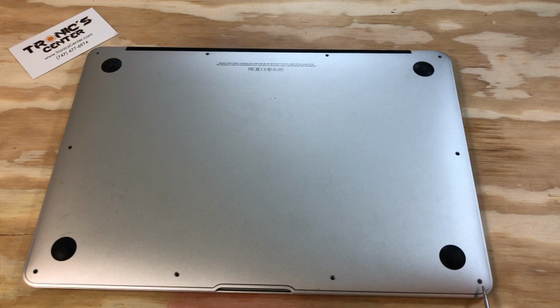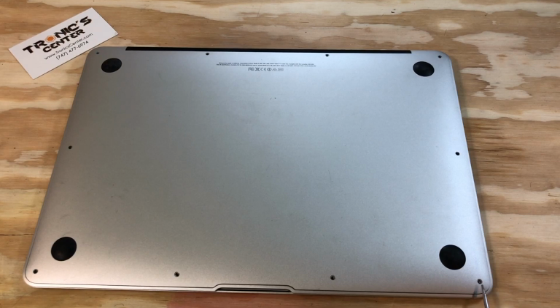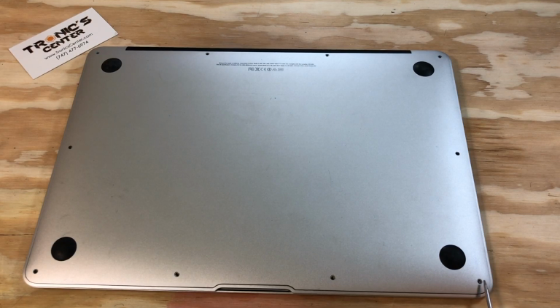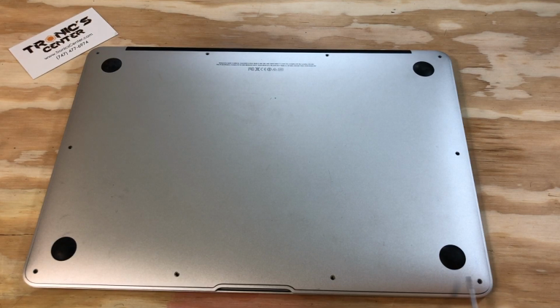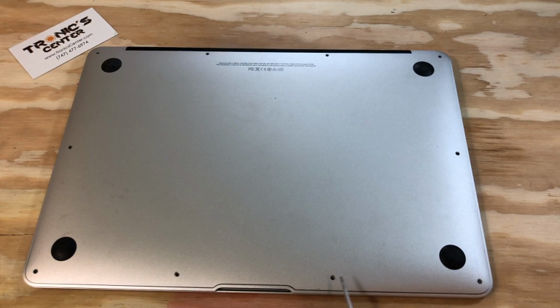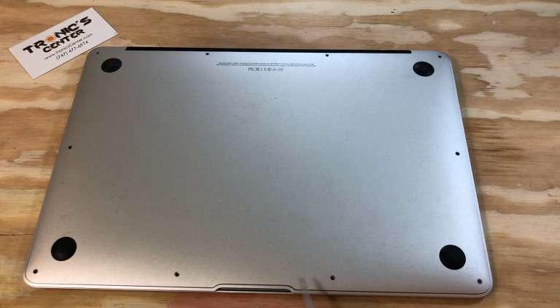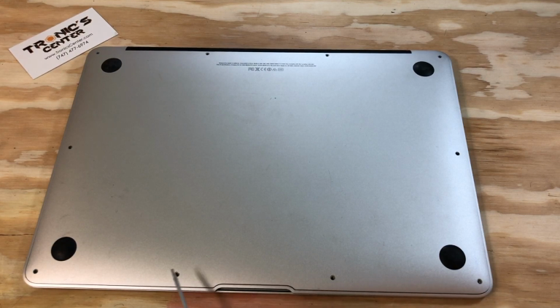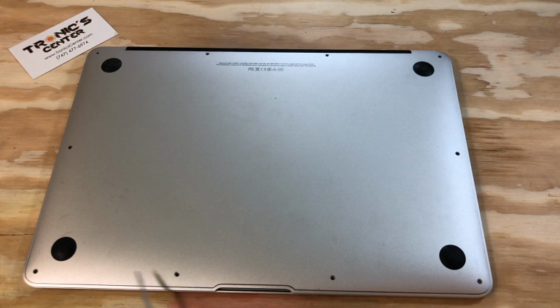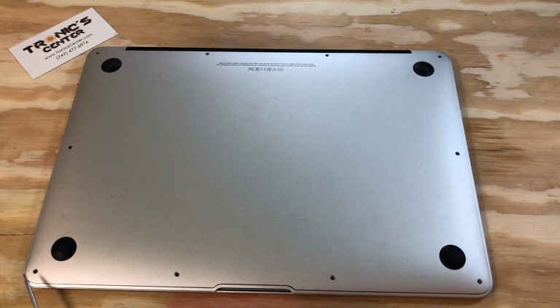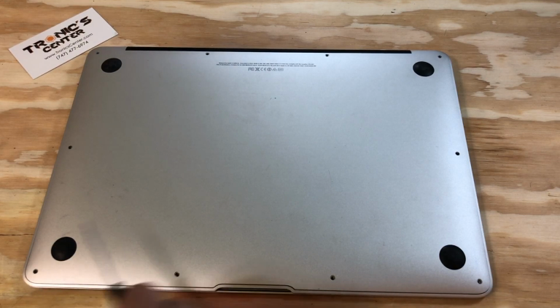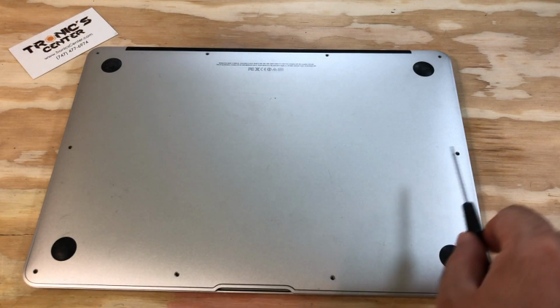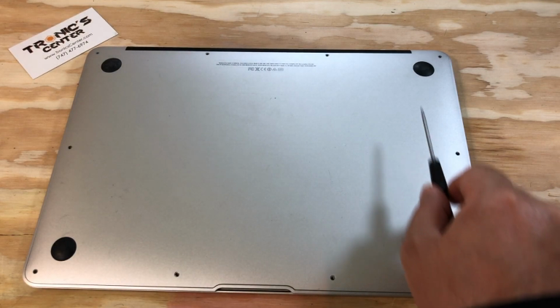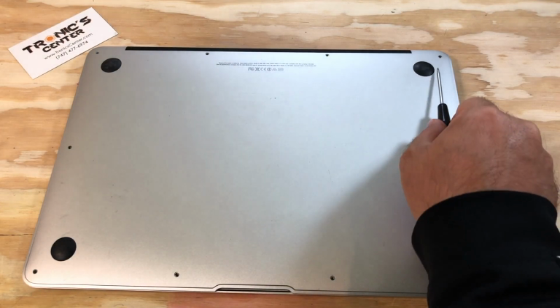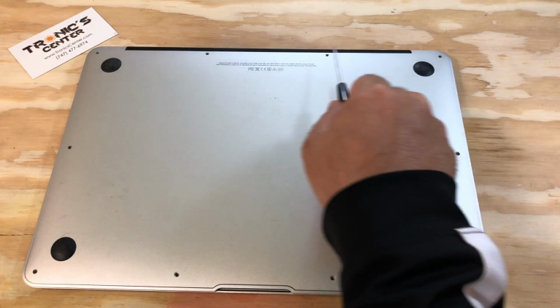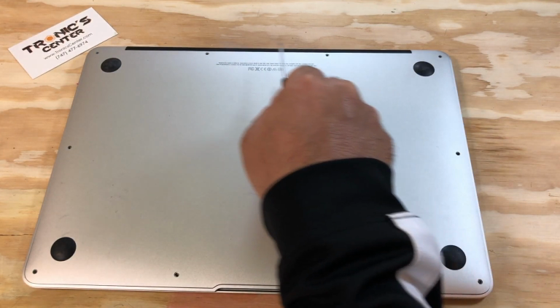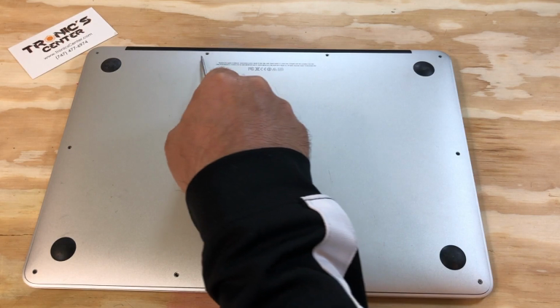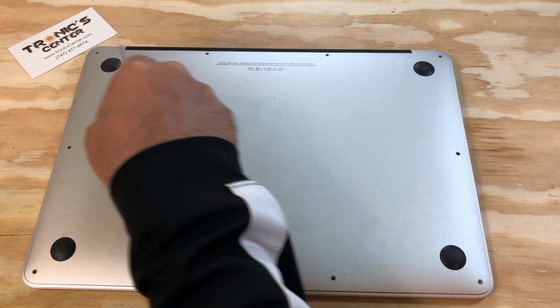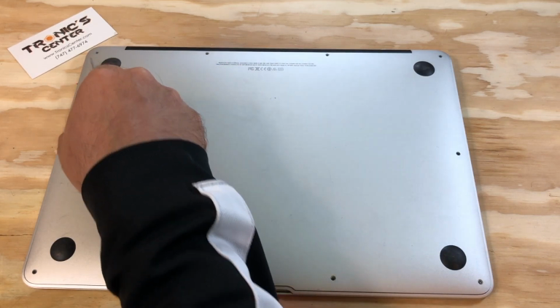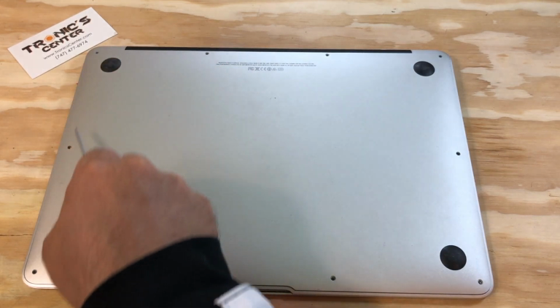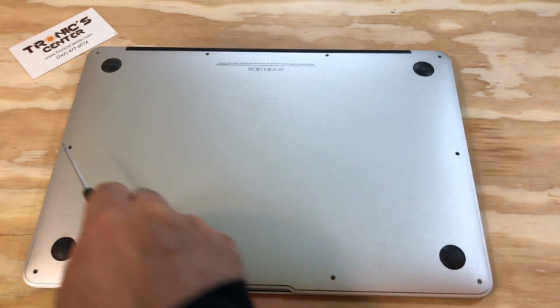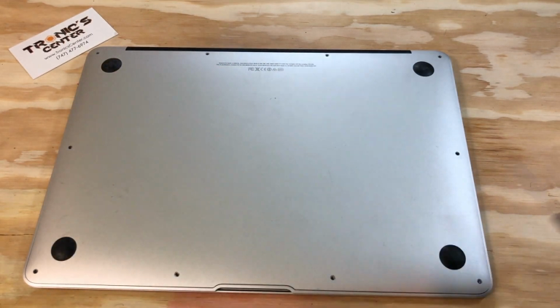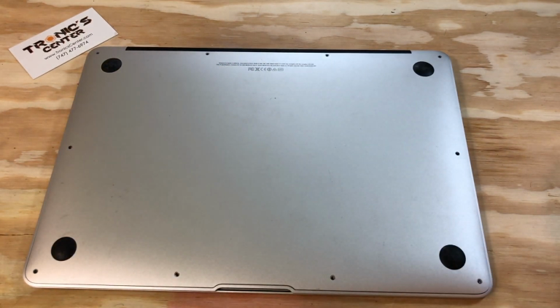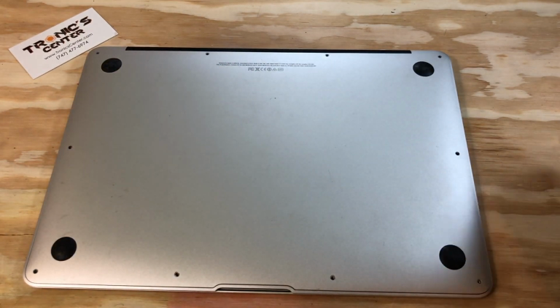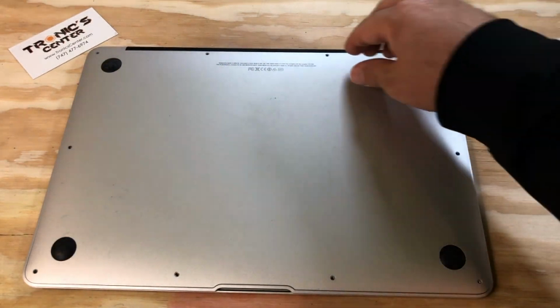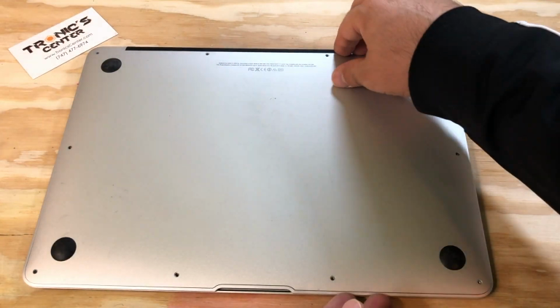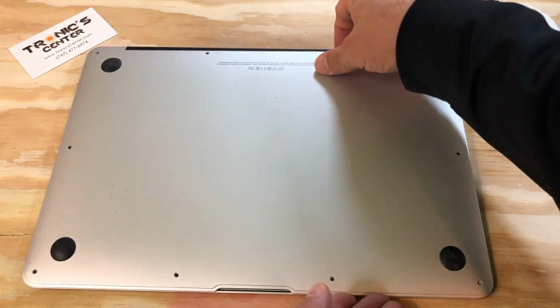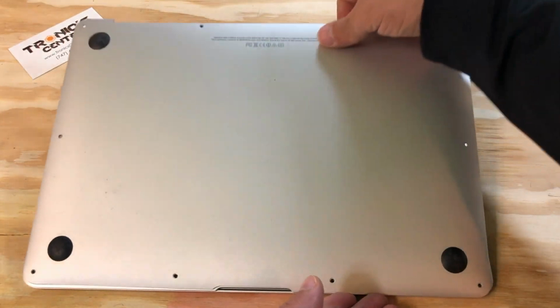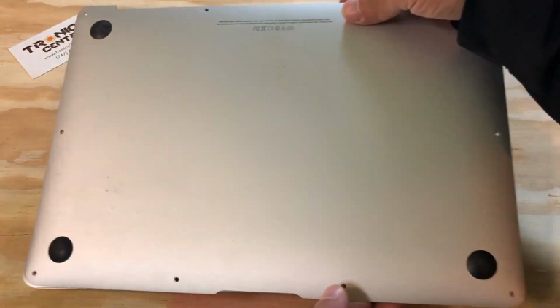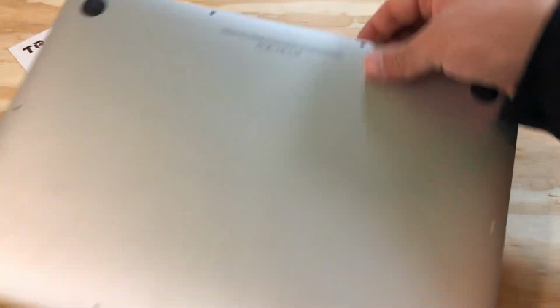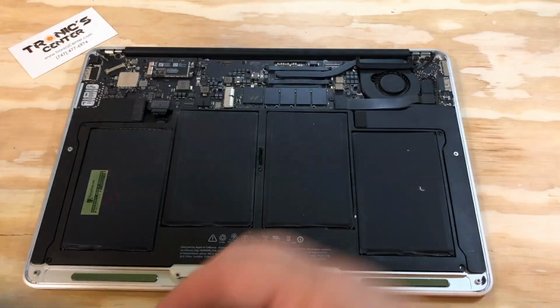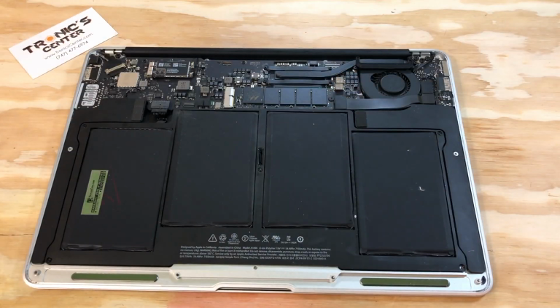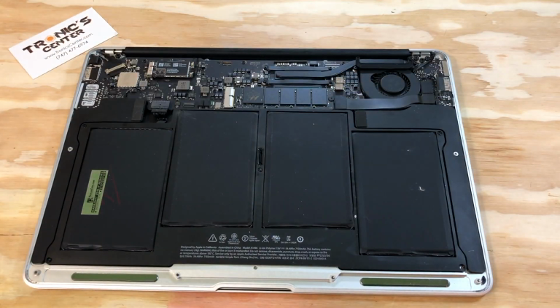Take all the screws for the bottom case out and remove the bottom case.